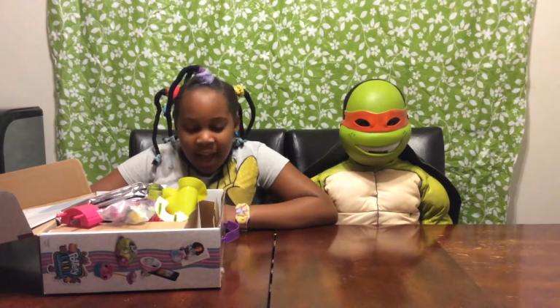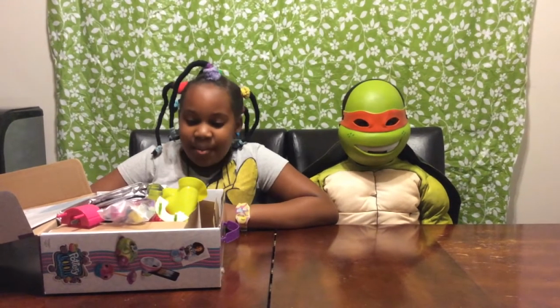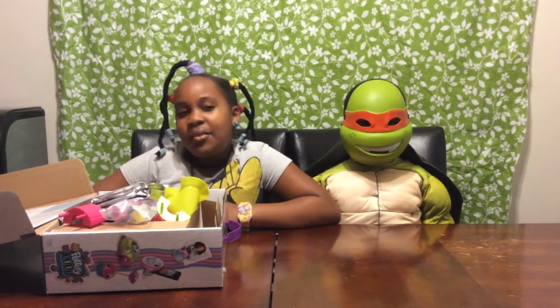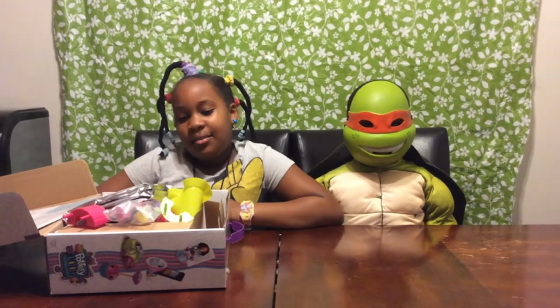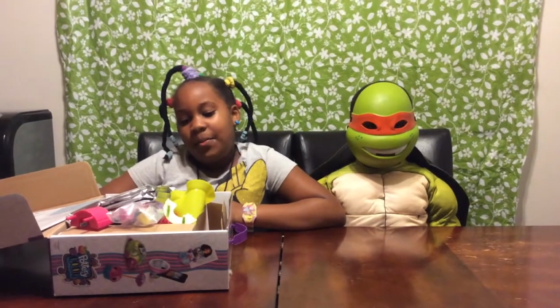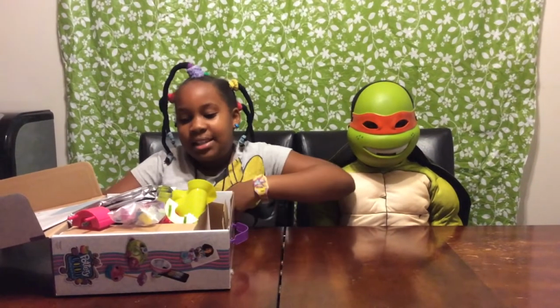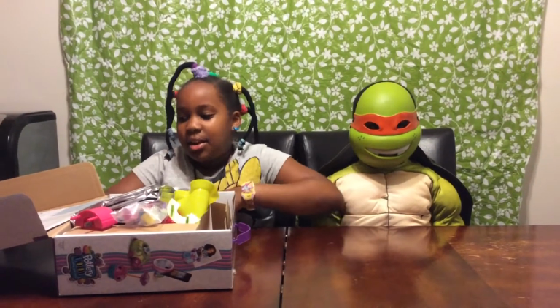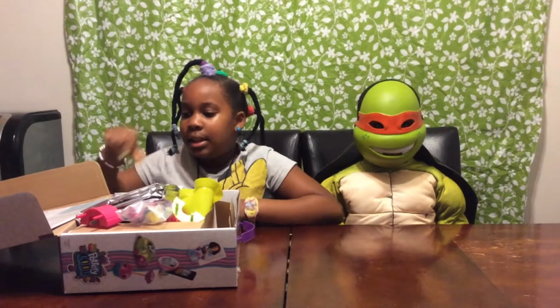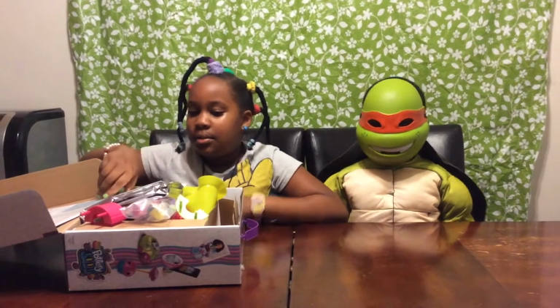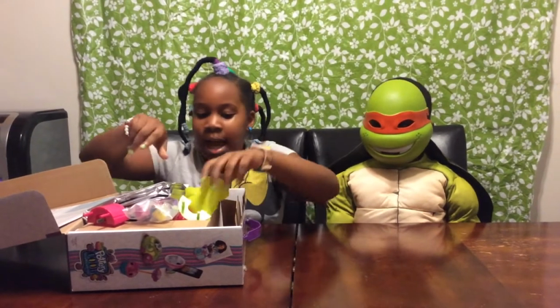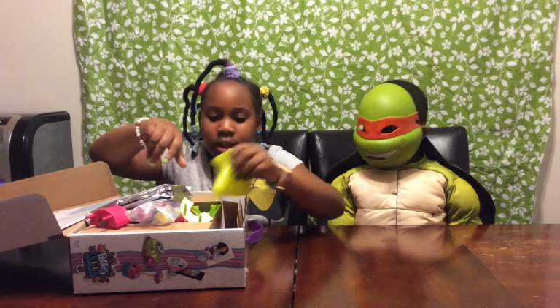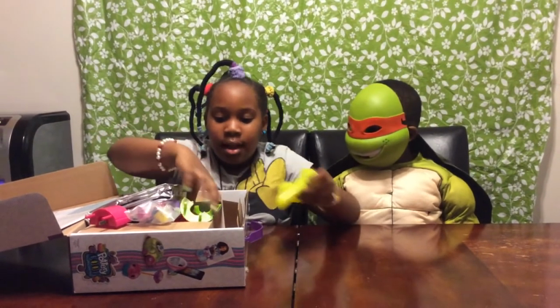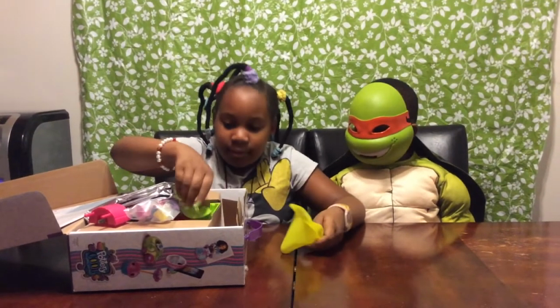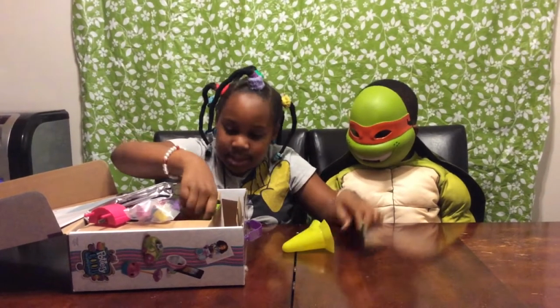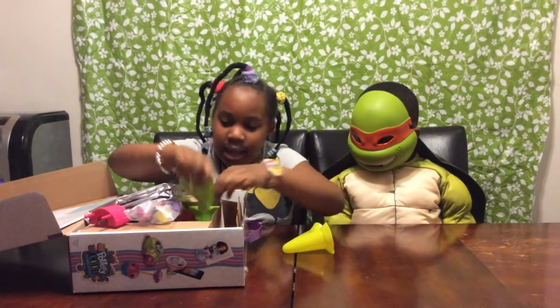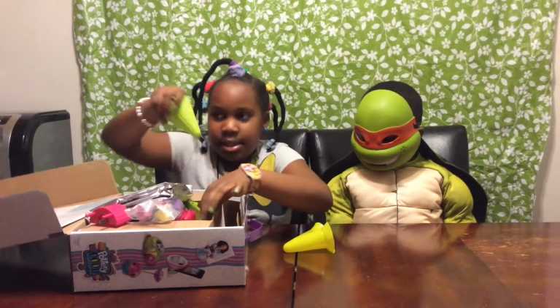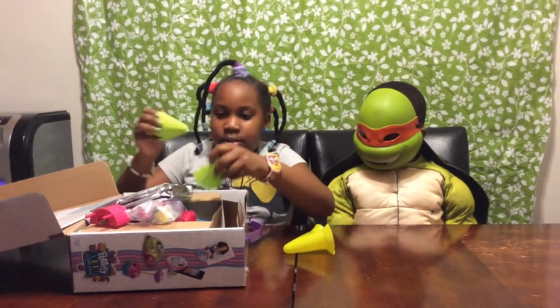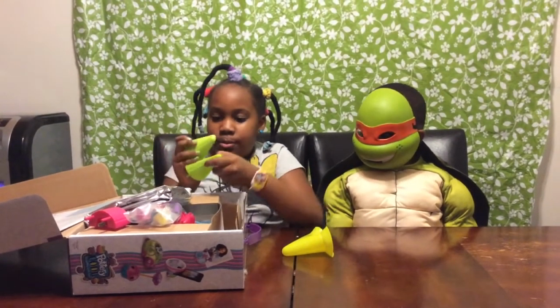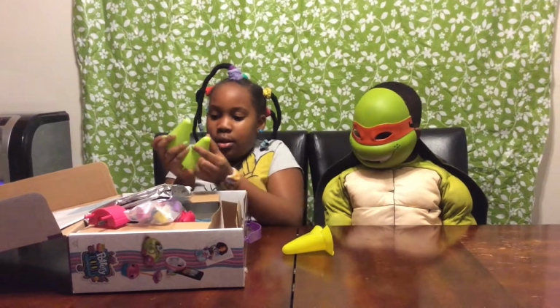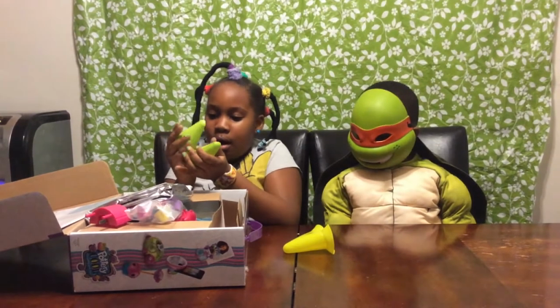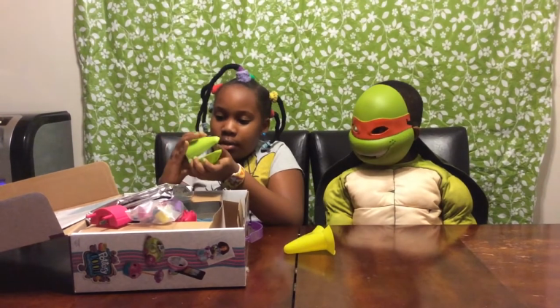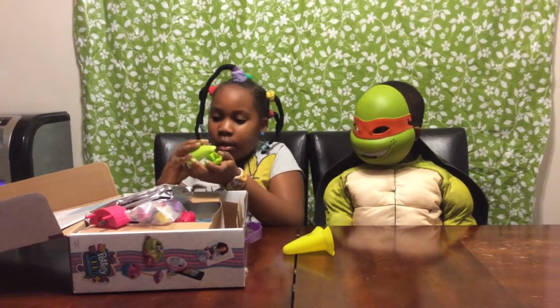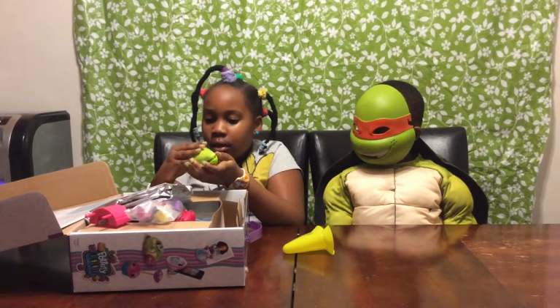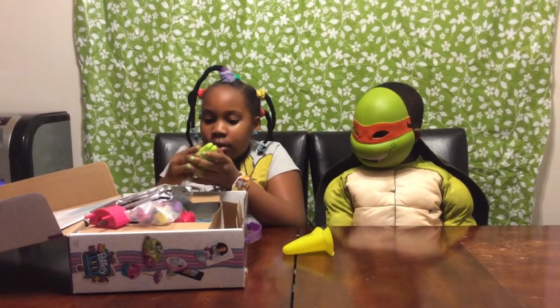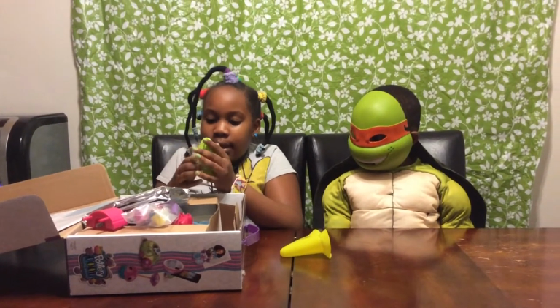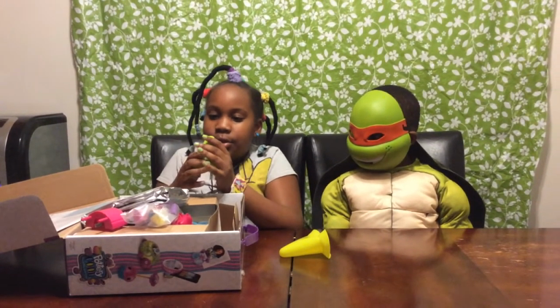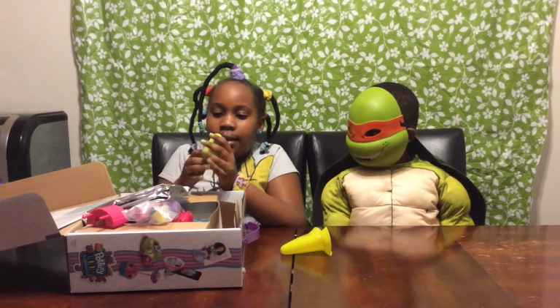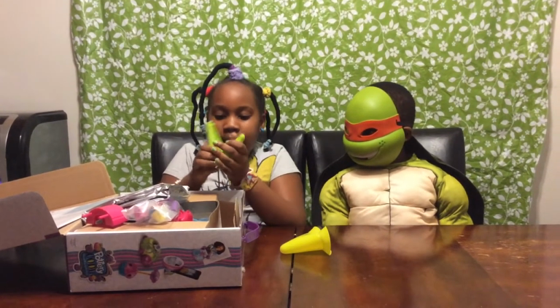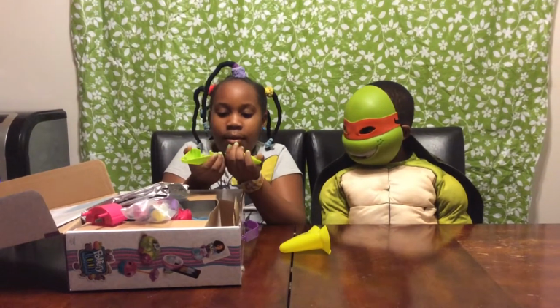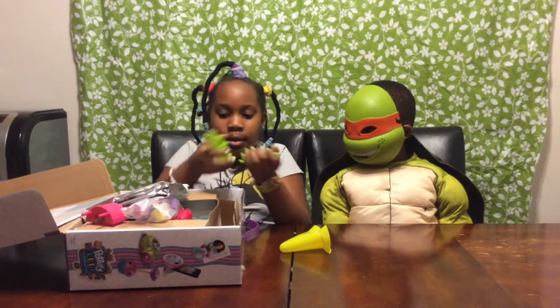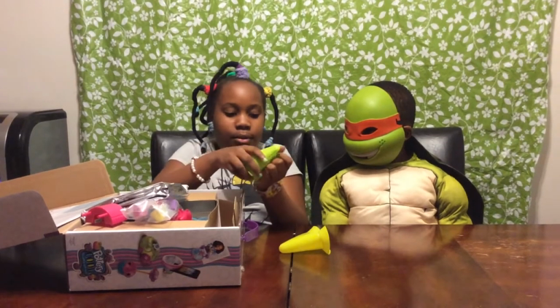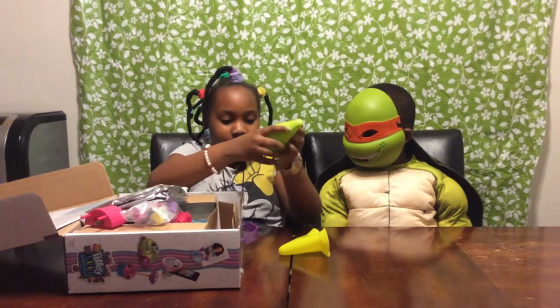Hi everybody! We've opened this thing so let's see what it has. This thing I guess is what you put on the party thing. So I guess you just like clip it together, which we'll do later.